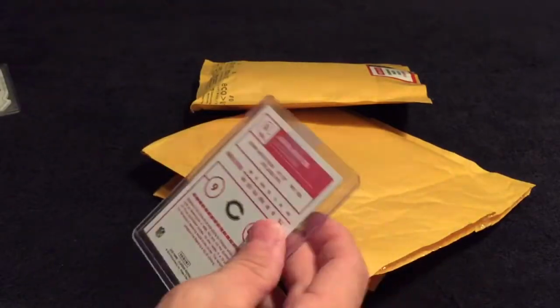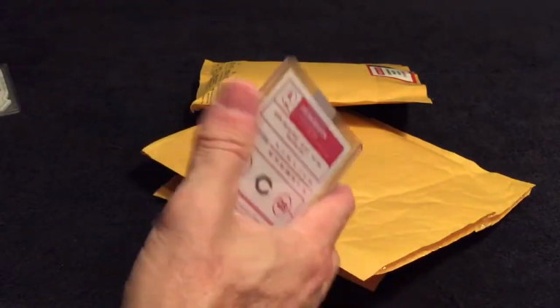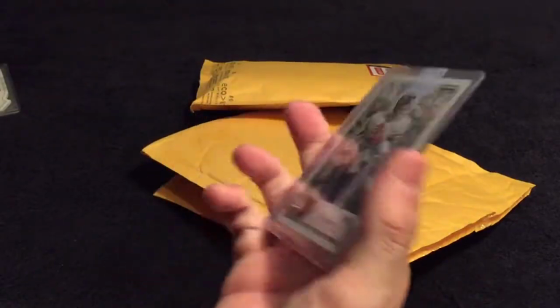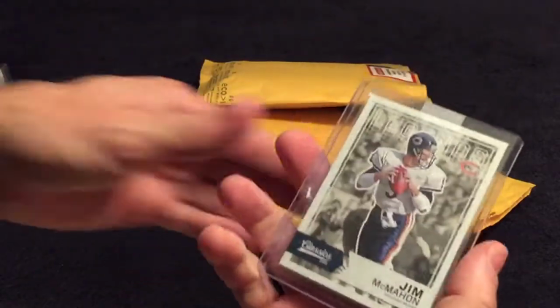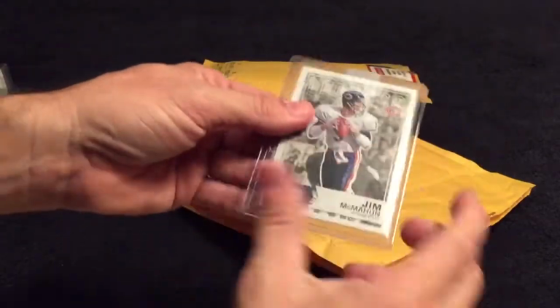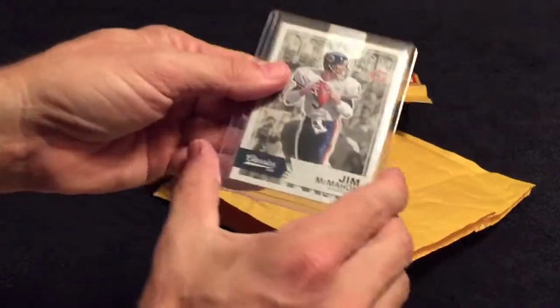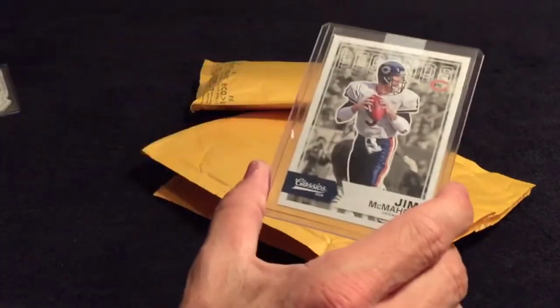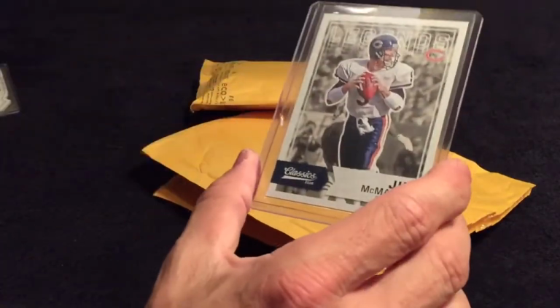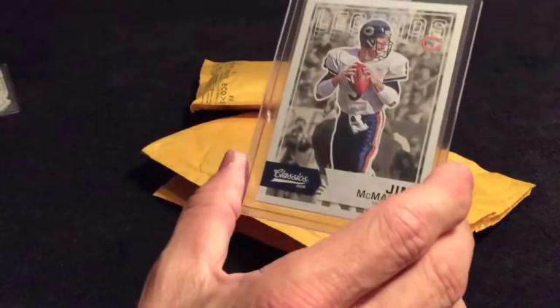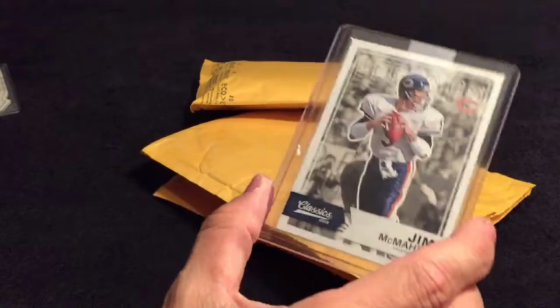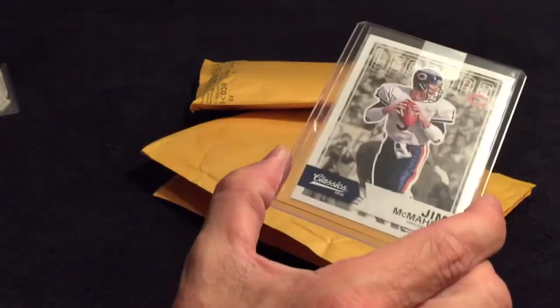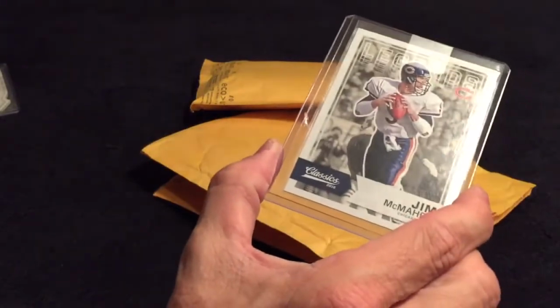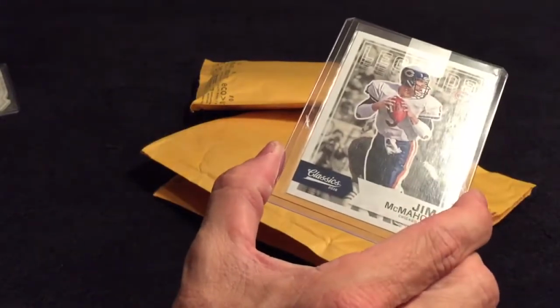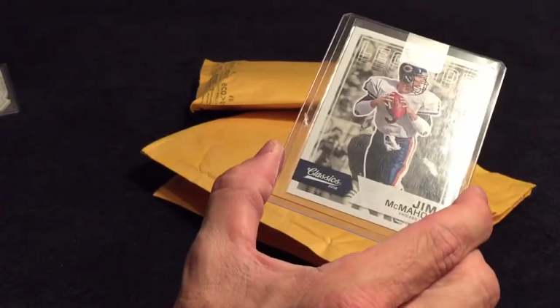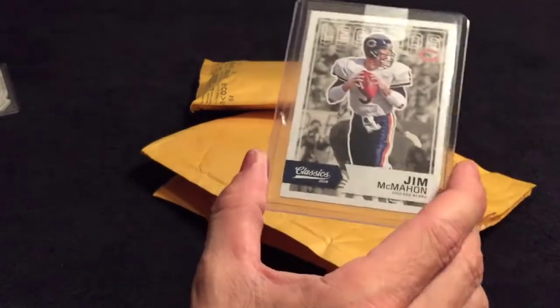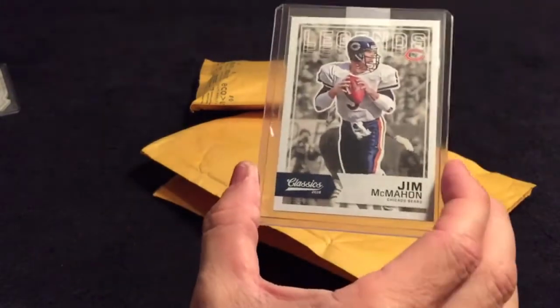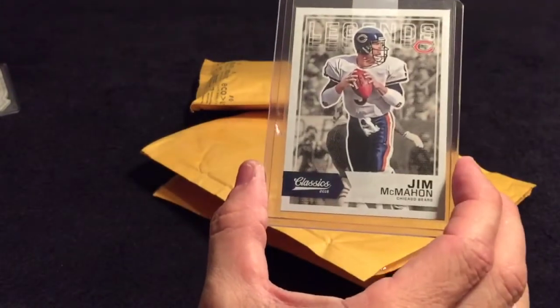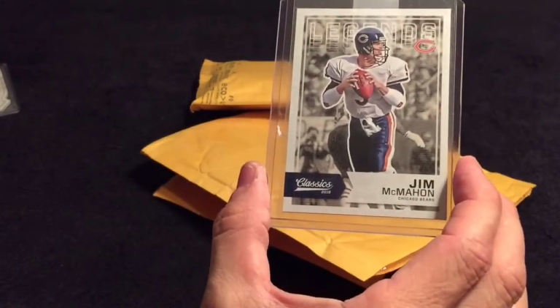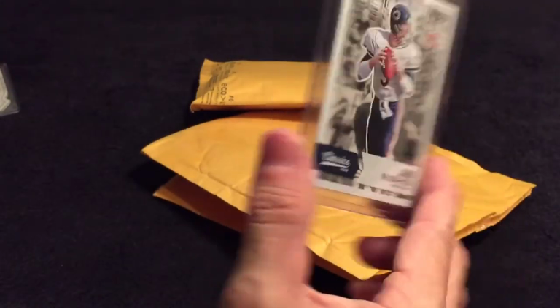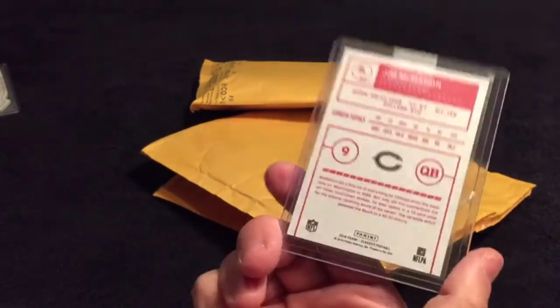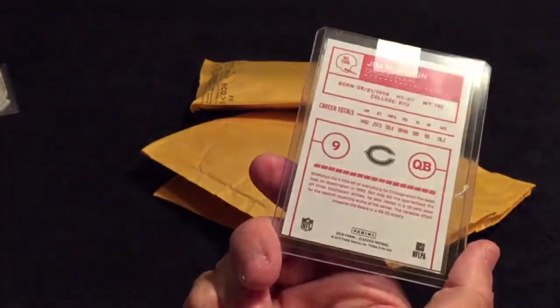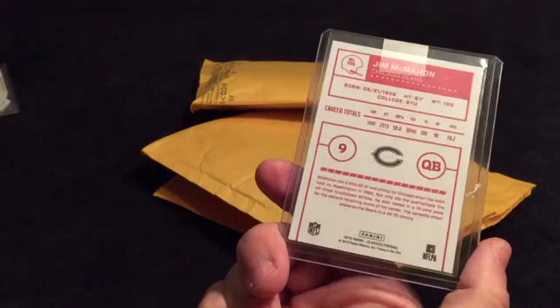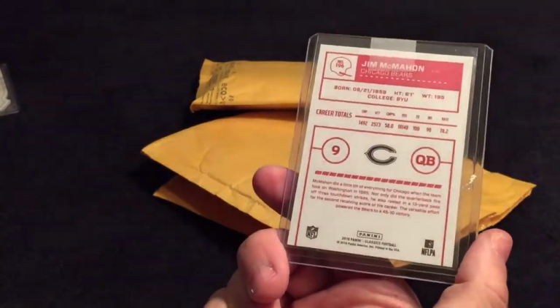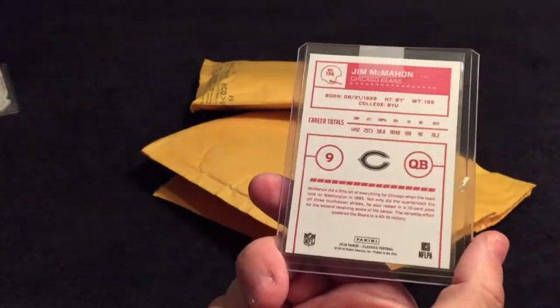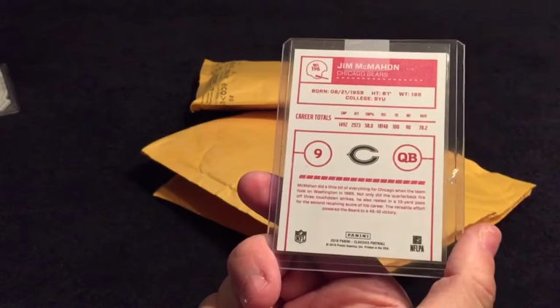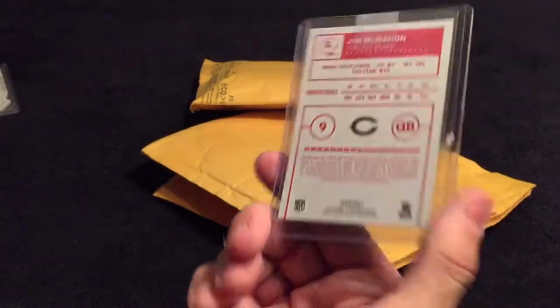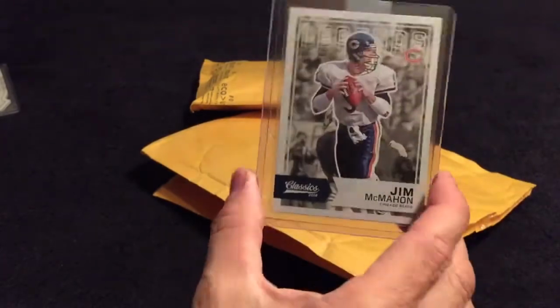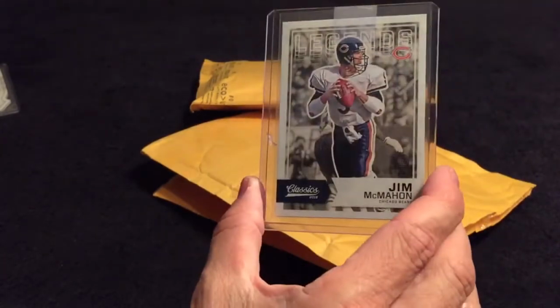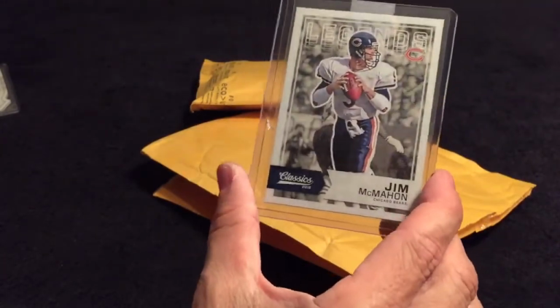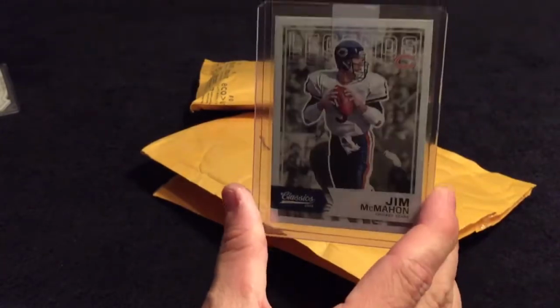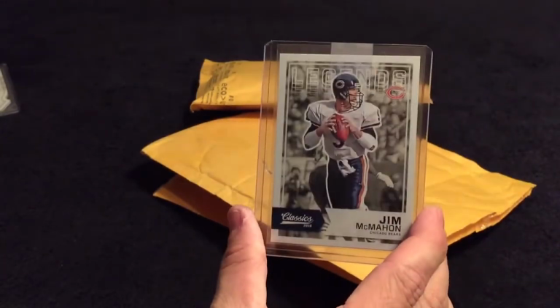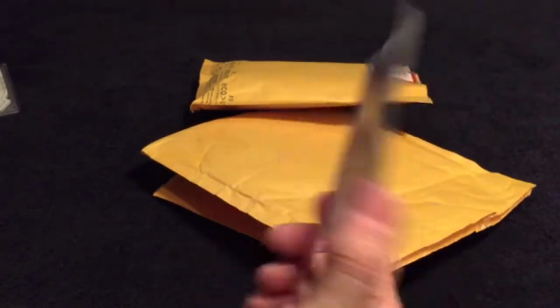Back to back McMahons — this is from 2016 Donruss Classic, it's a Jim McMahon red back version, very cool.